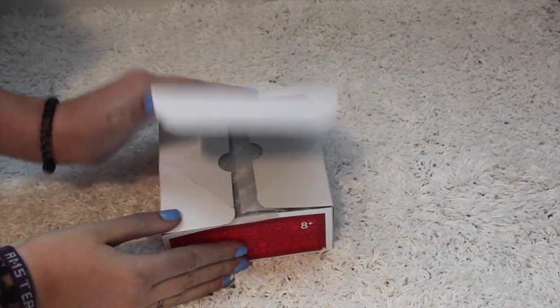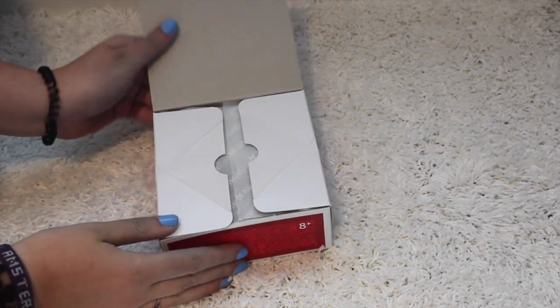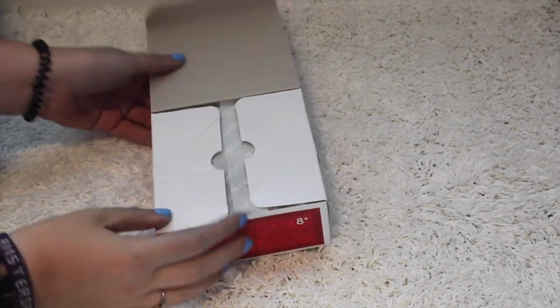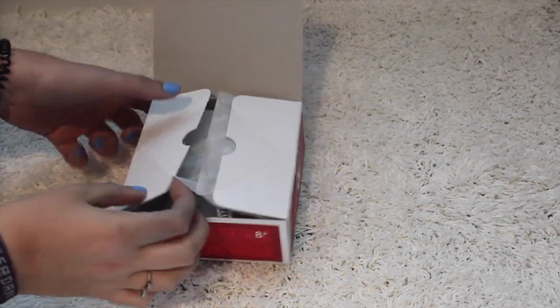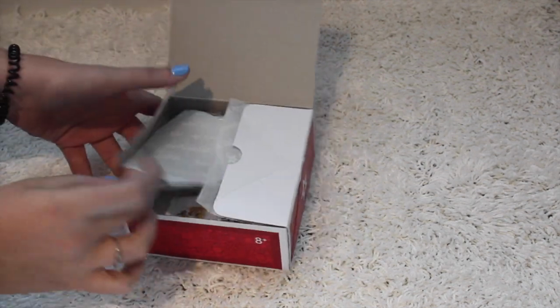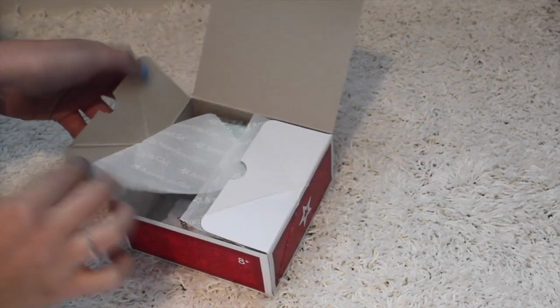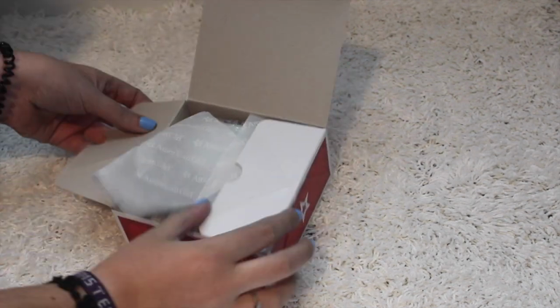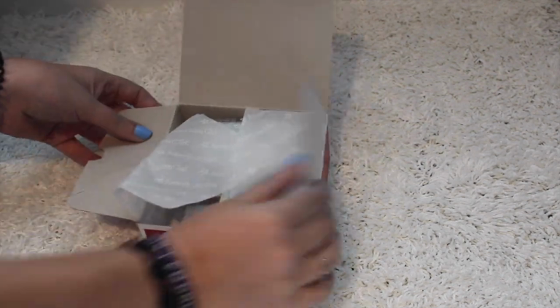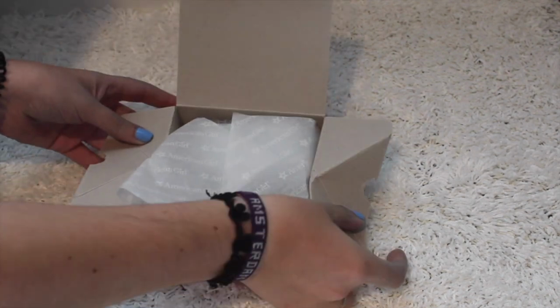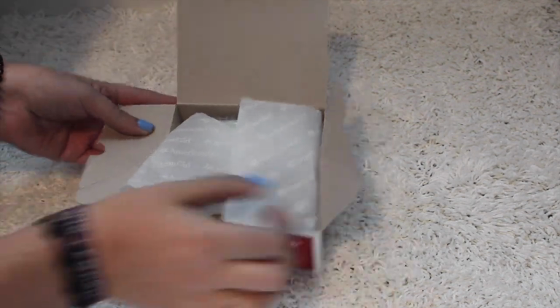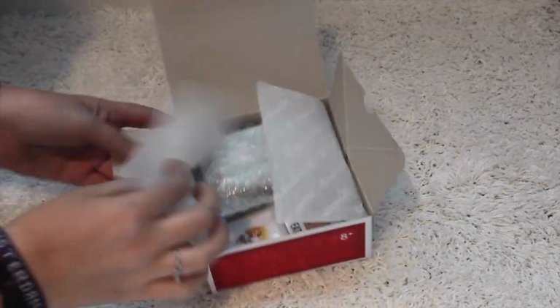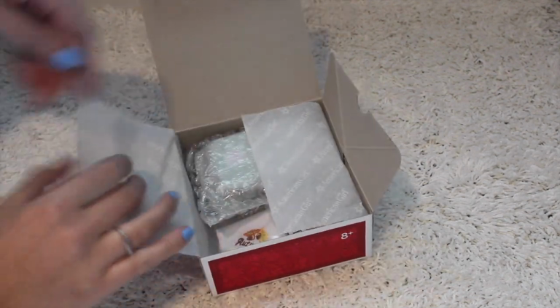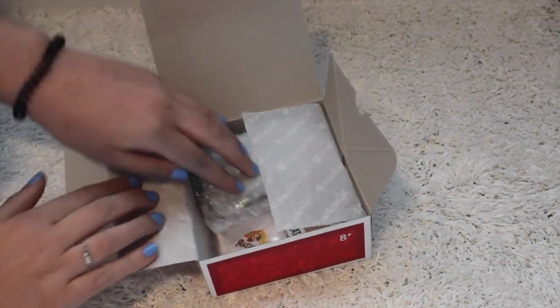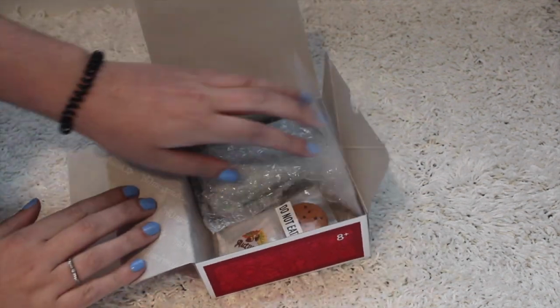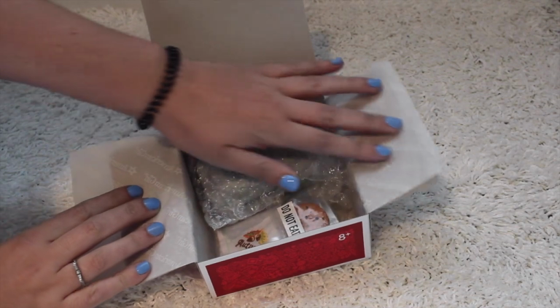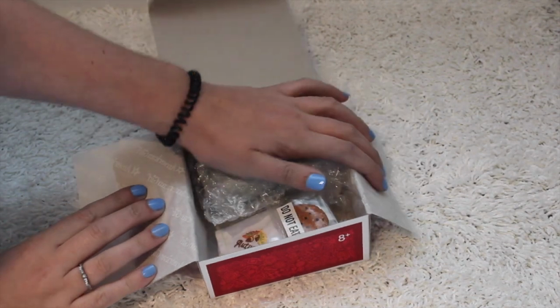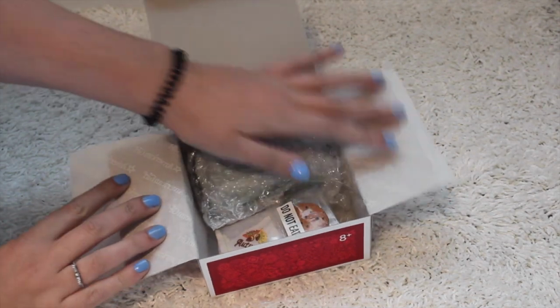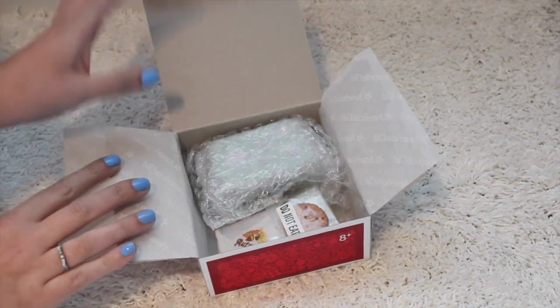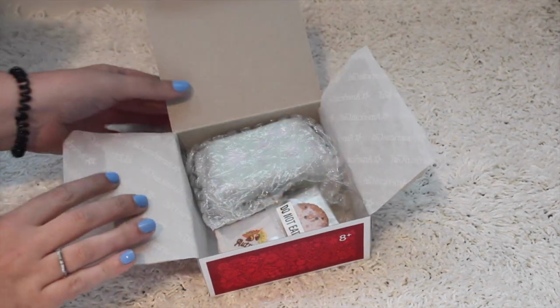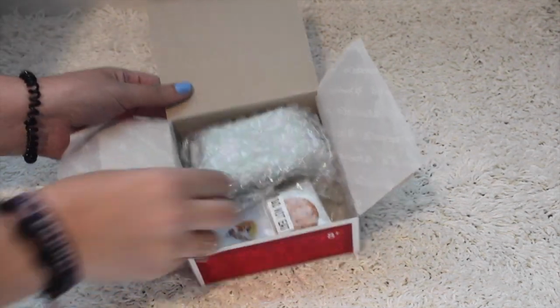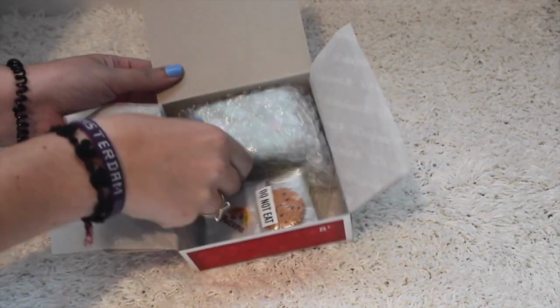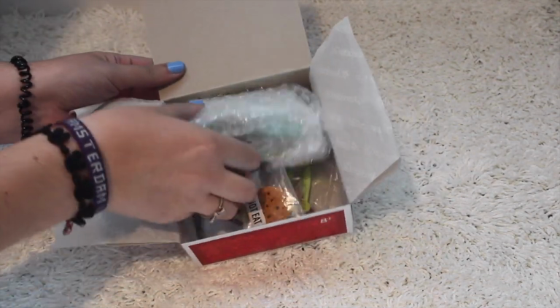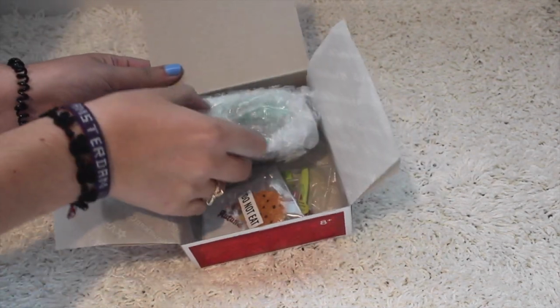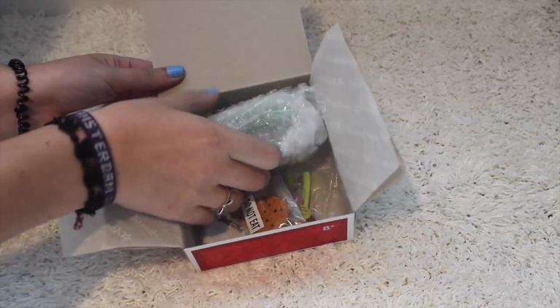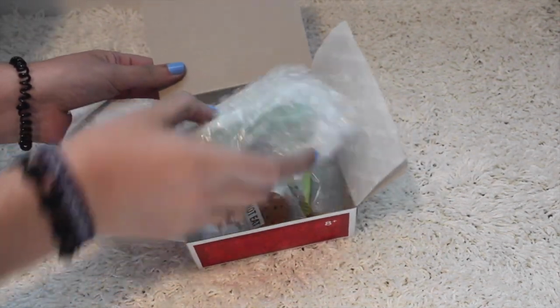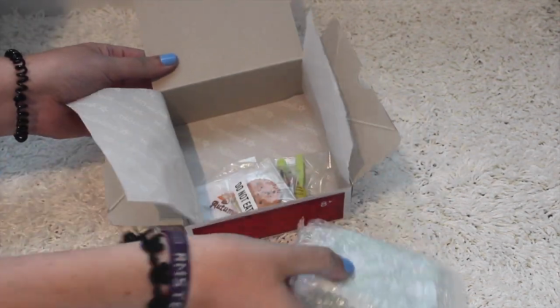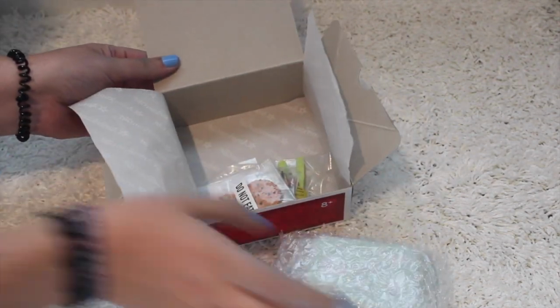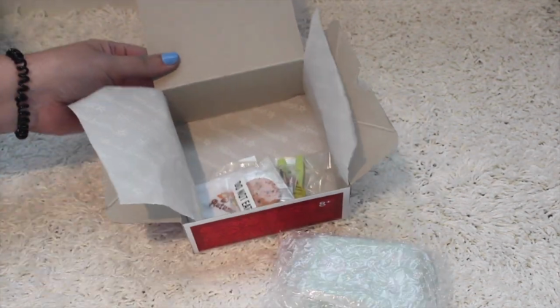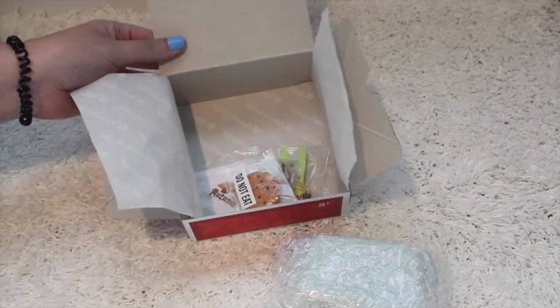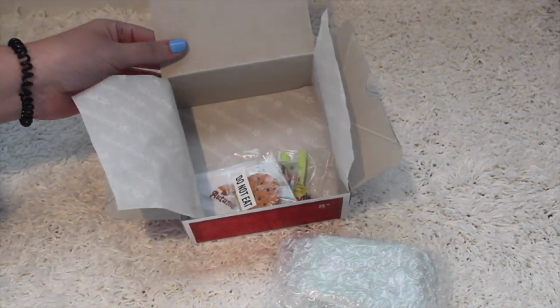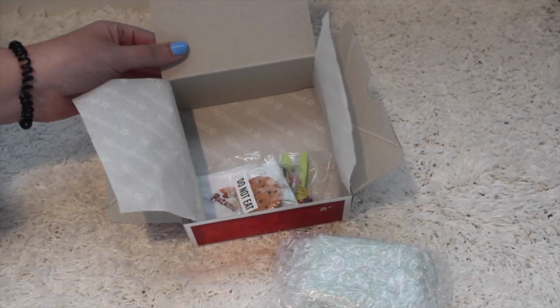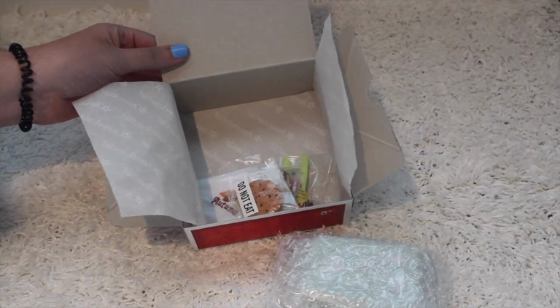The next thing I purchased is Kit's School Lunch. I could not believe this is only $12, and then with my coupon it was an even better deal. I'm going to pop these out and give you a closer look at the goodies.